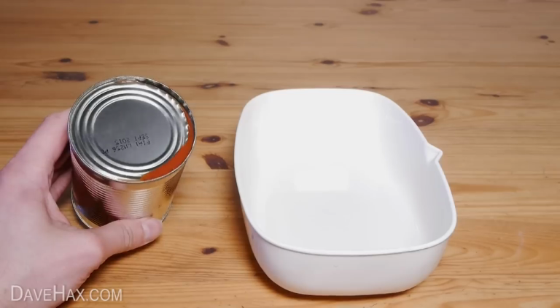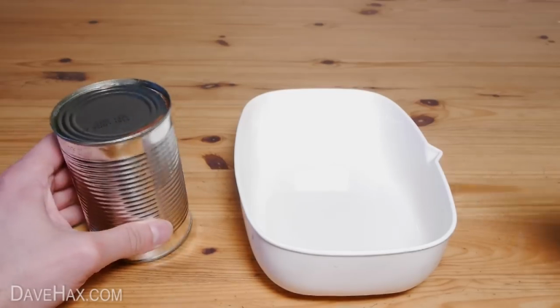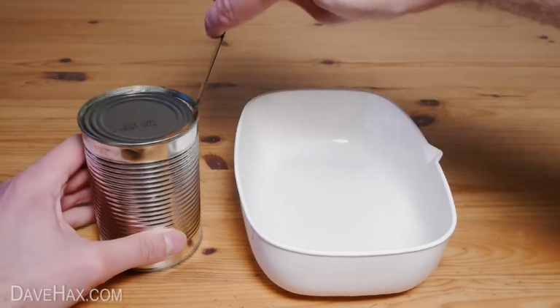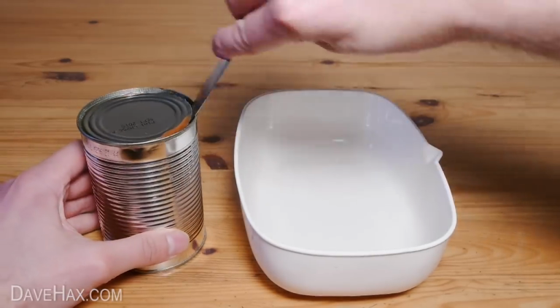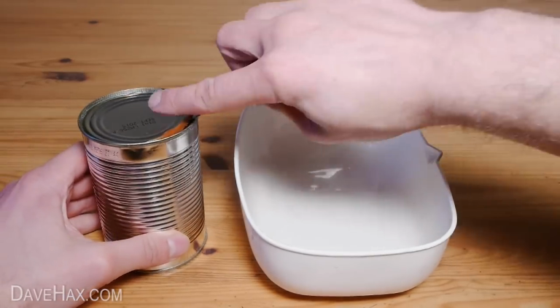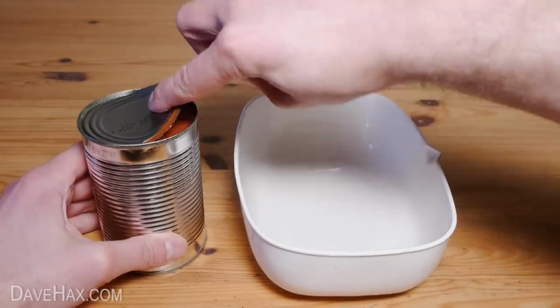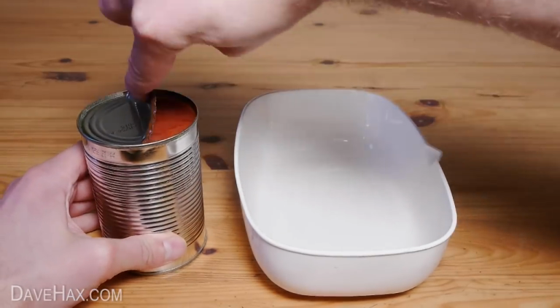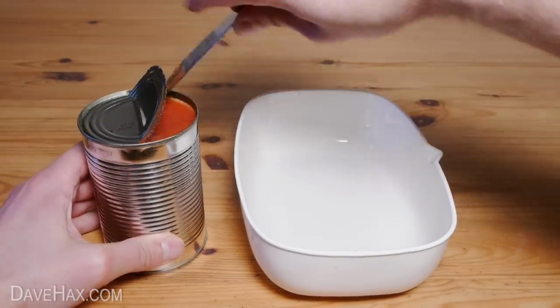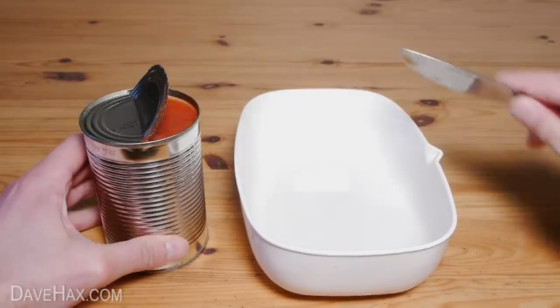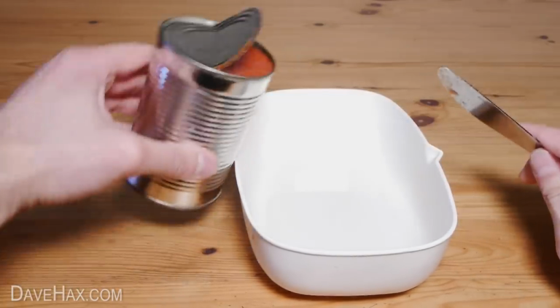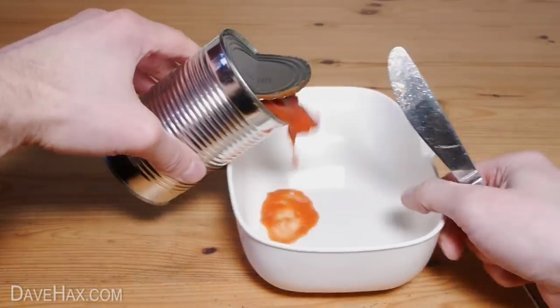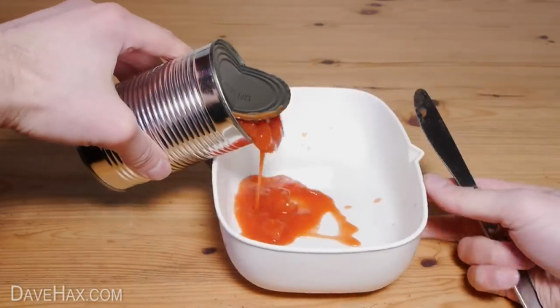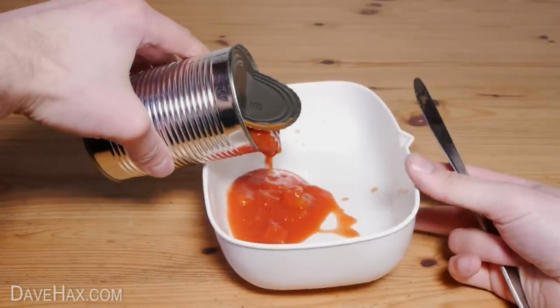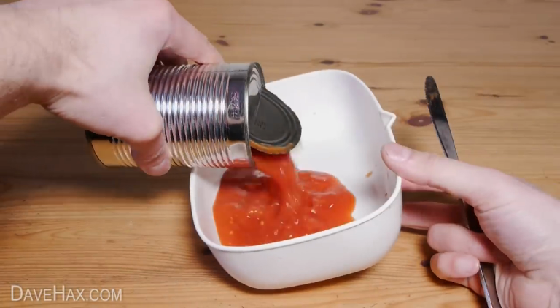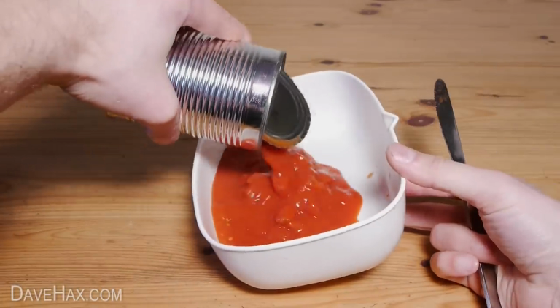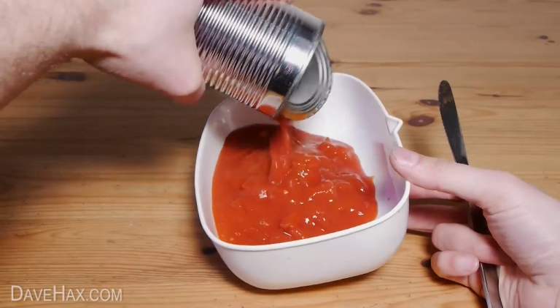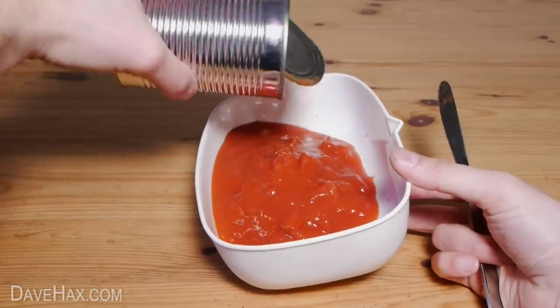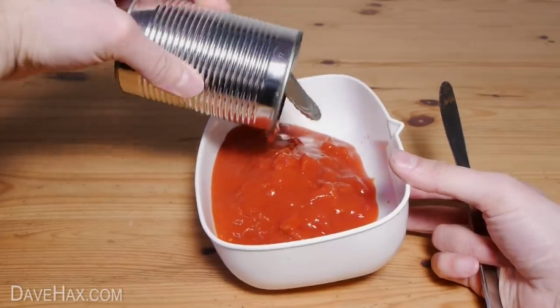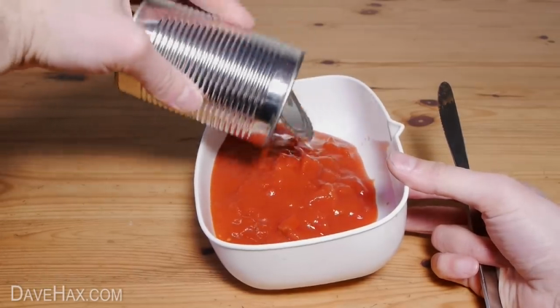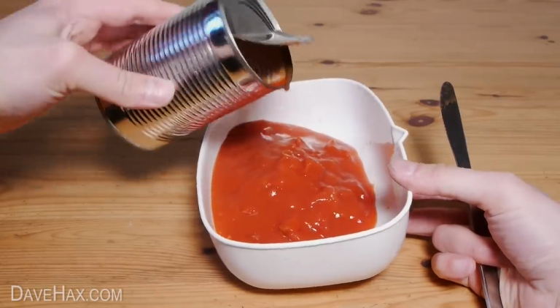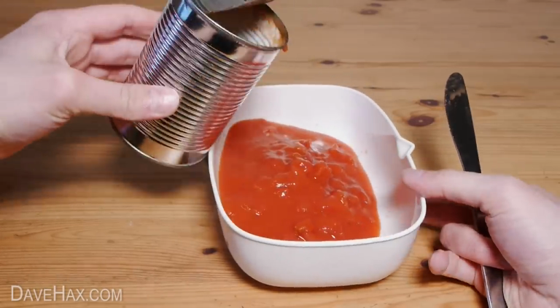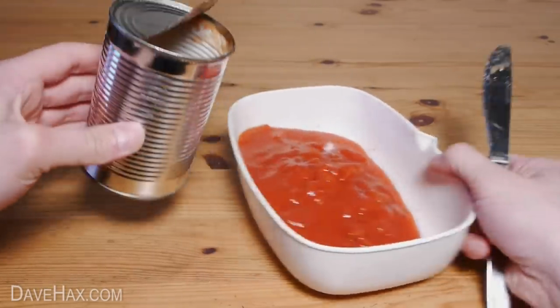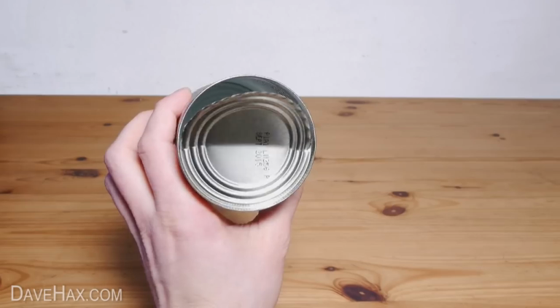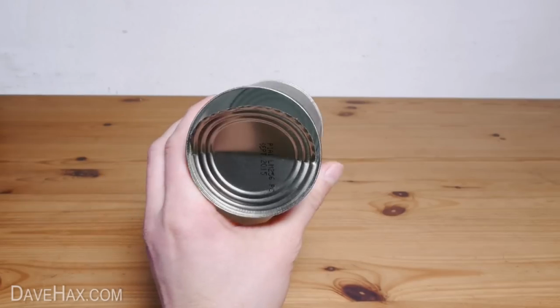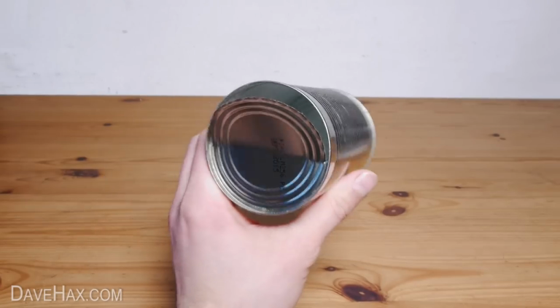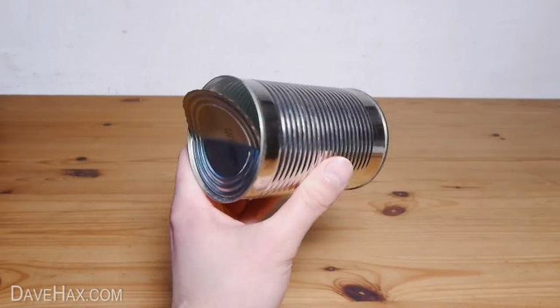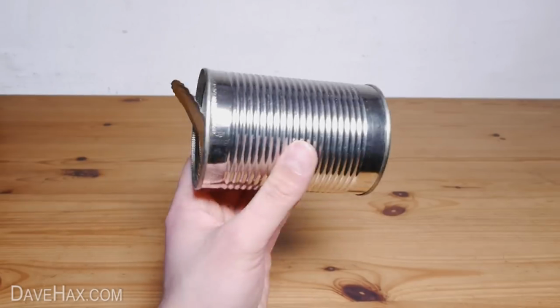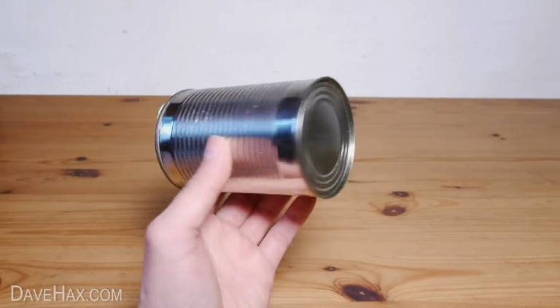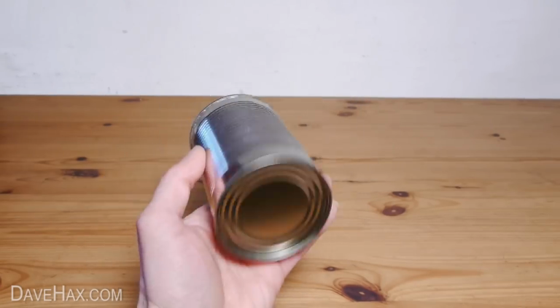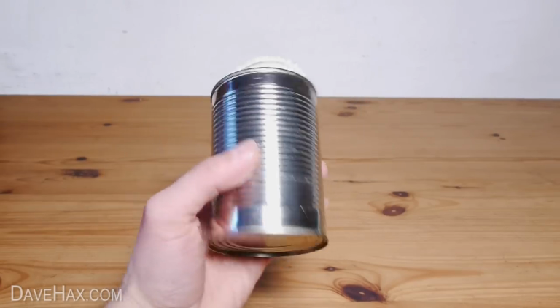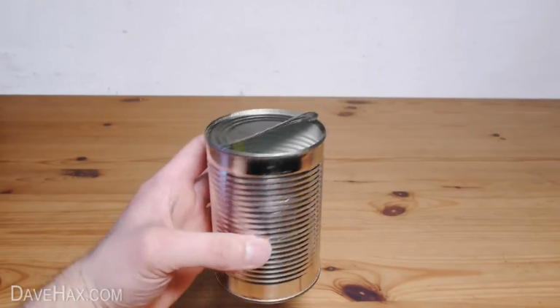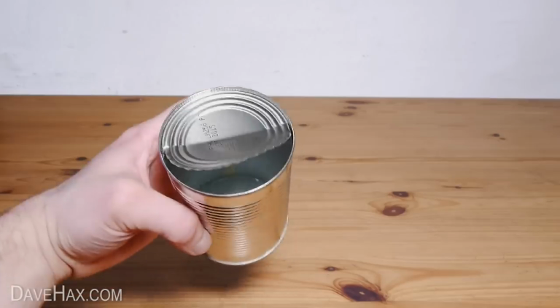Next, carefully bend the lid out using a knife and empty out the contents. I've cut the can so the lip stays on the body and not on the lid. This means the lid has a sharp edge but the body doesn't. Wash the can out and you should have something which looks like this.